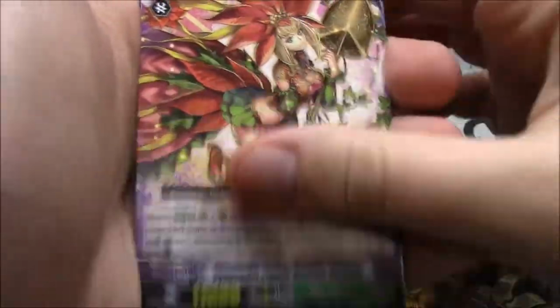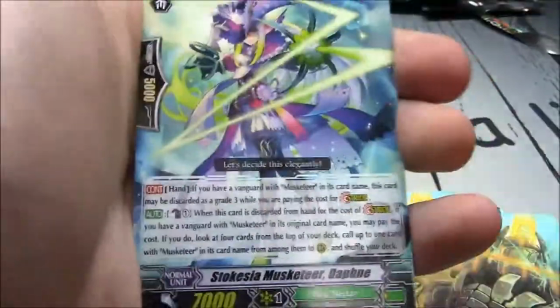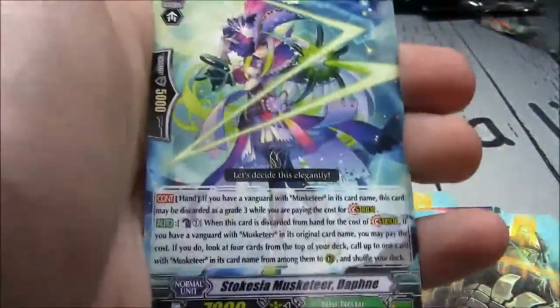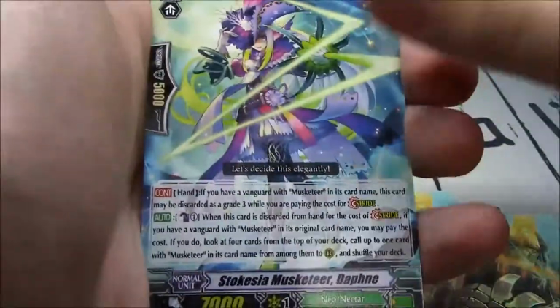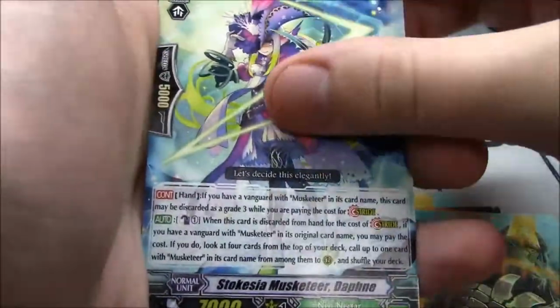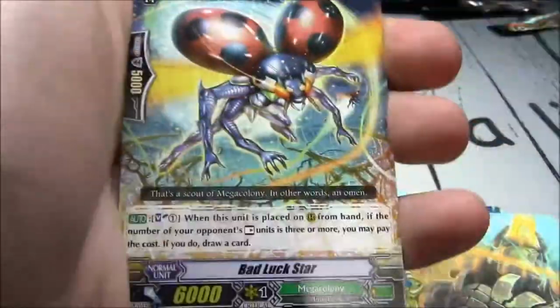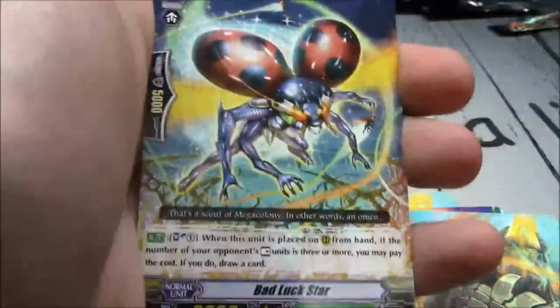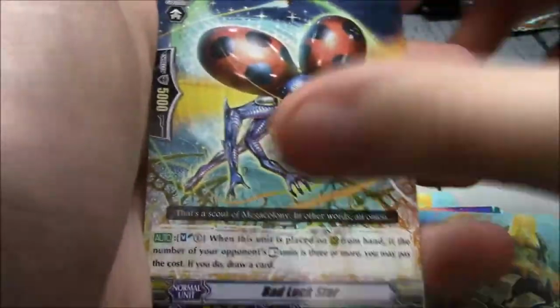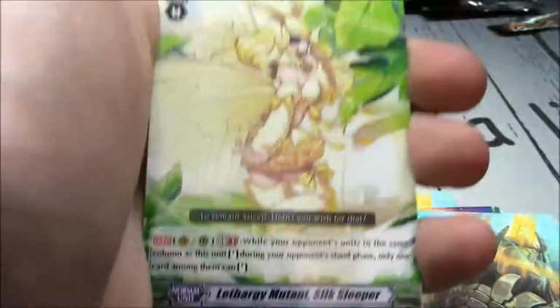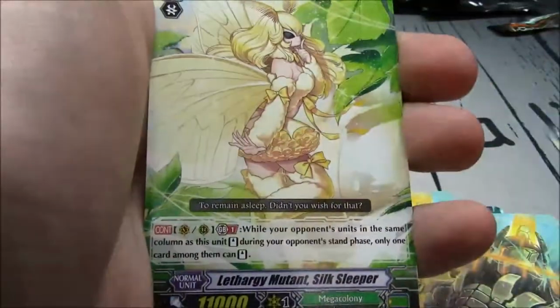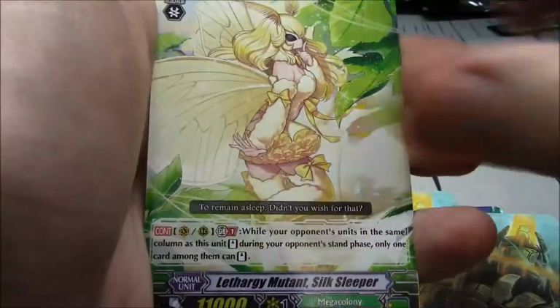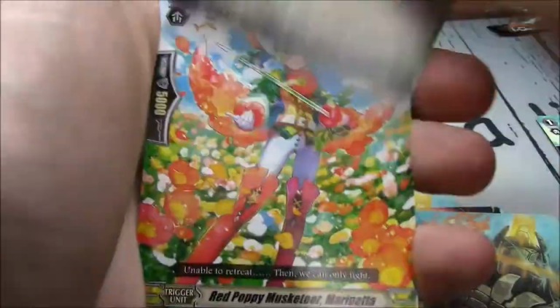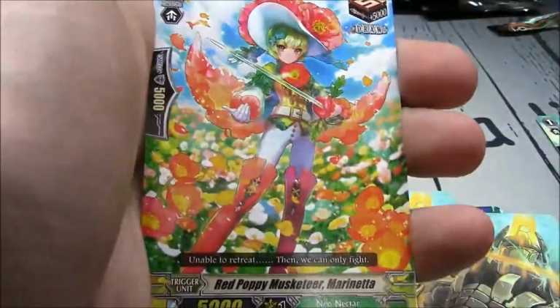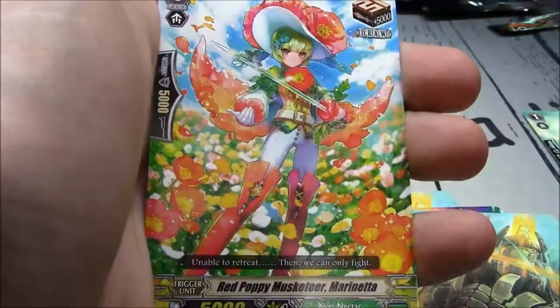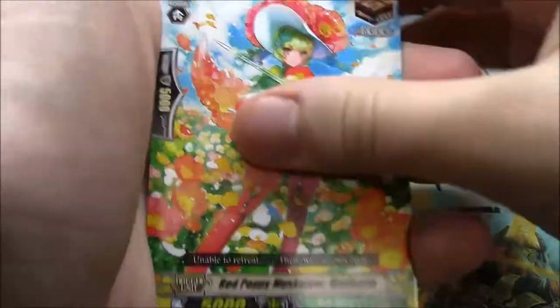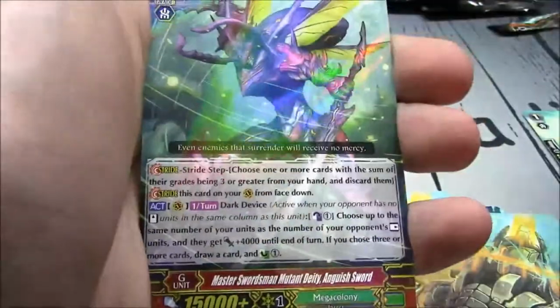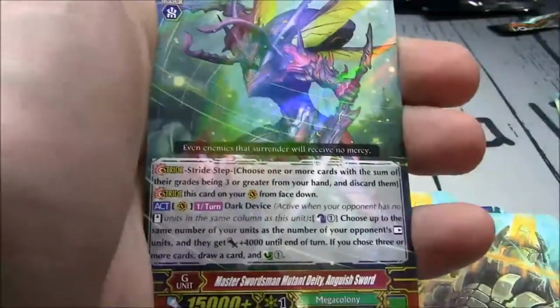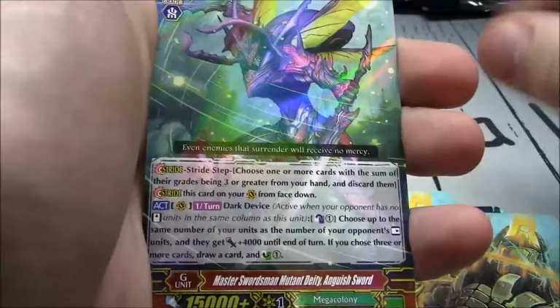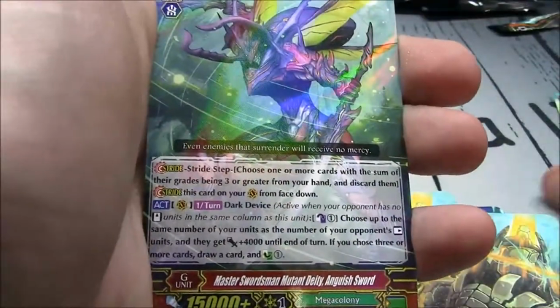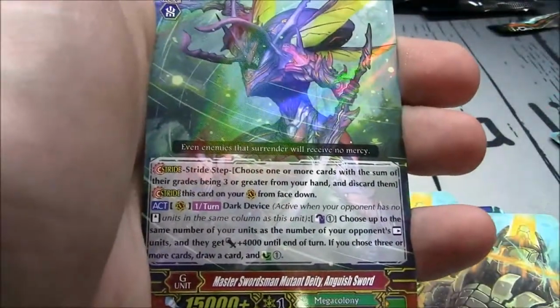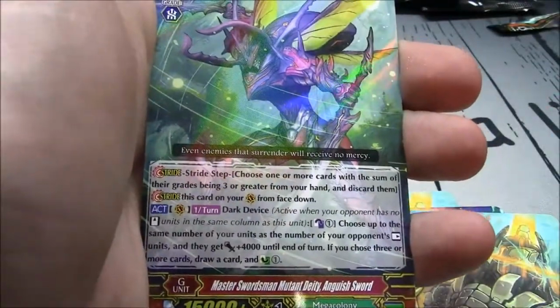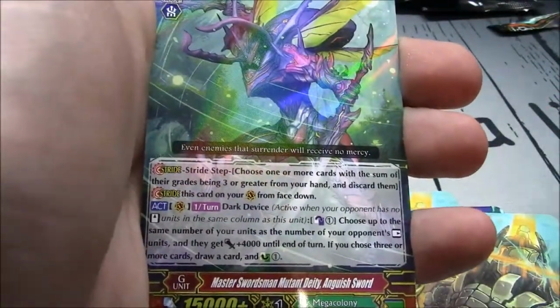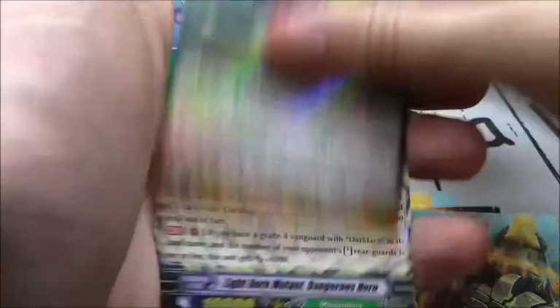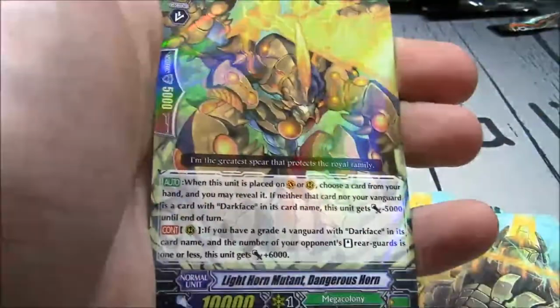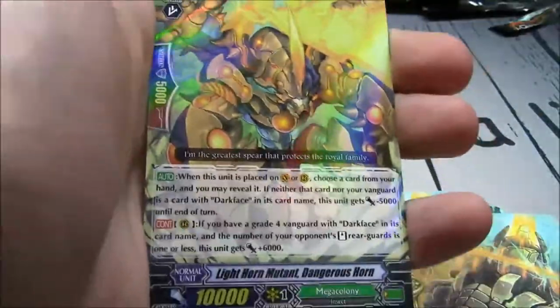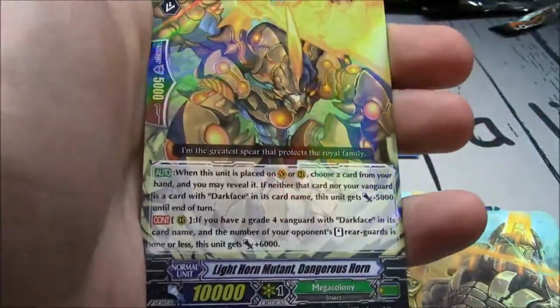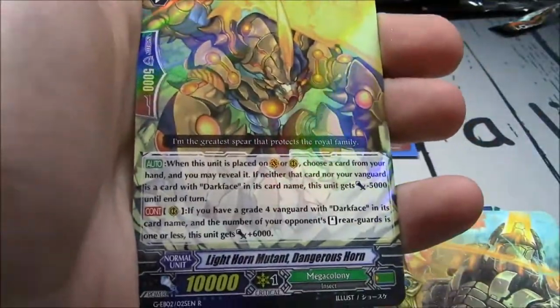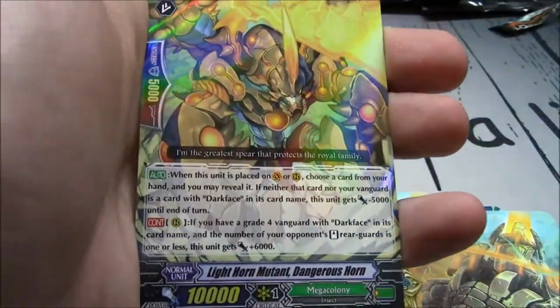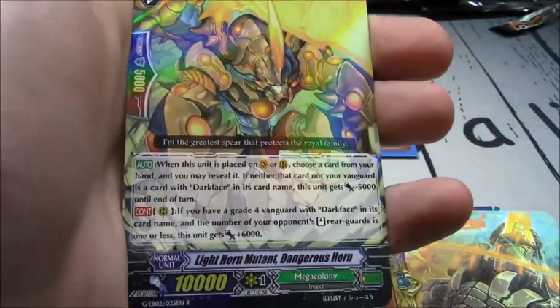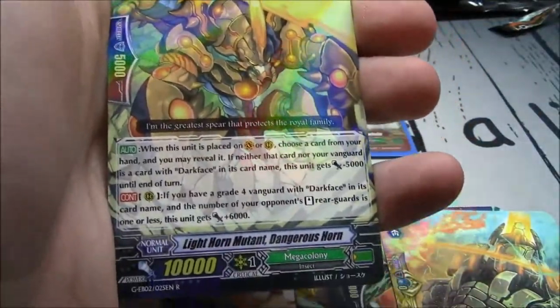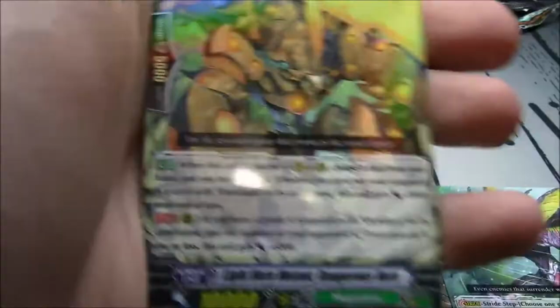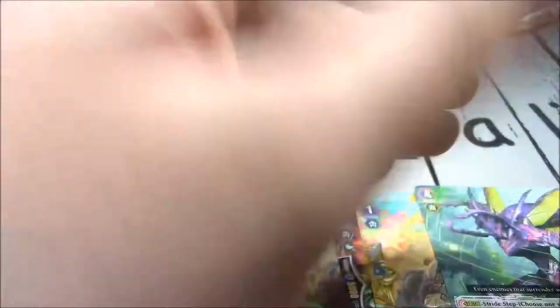Grinnell, Daphne, Bad Luck Star, Silk Sleeper, Modern Natsa, Anguished Sword, and Dangerous Horn — ripping threes.